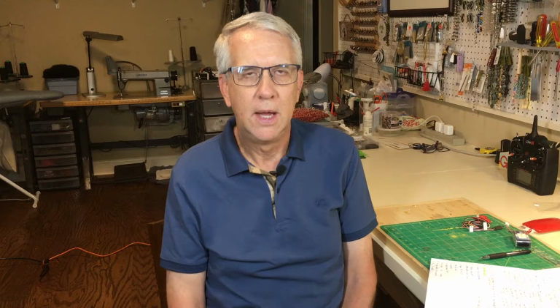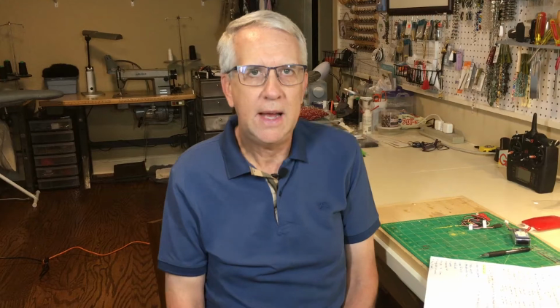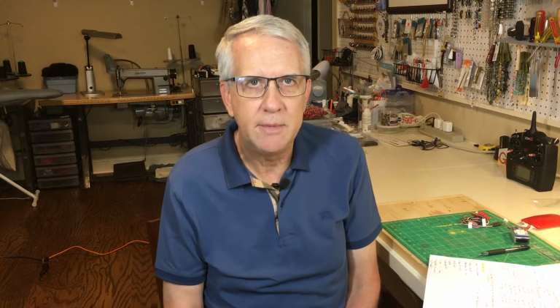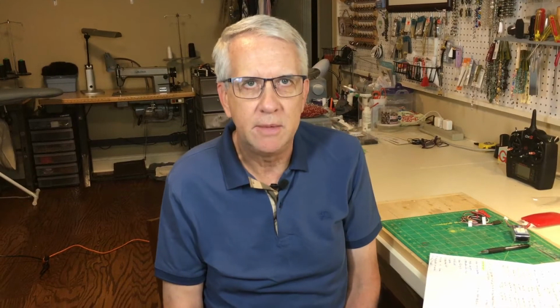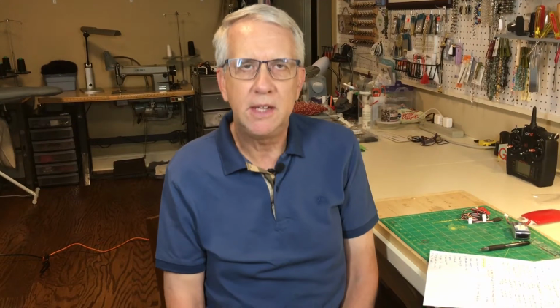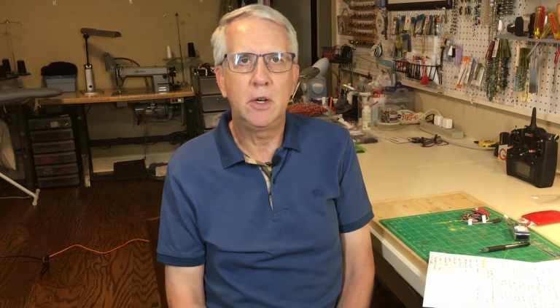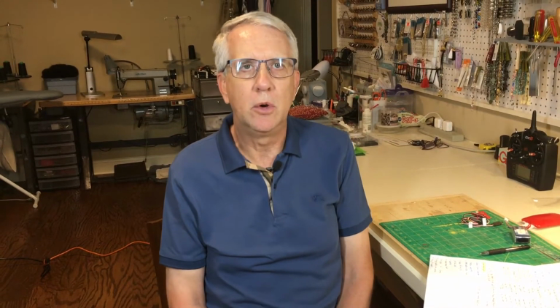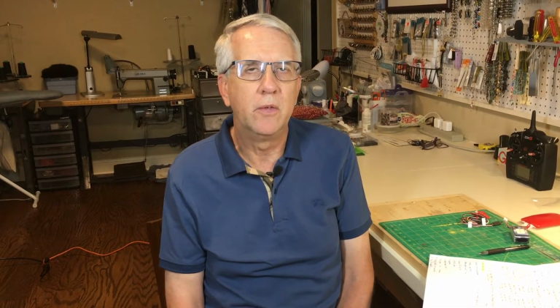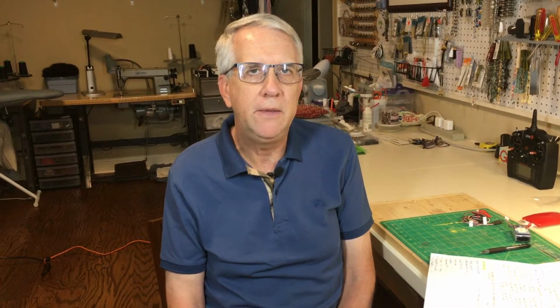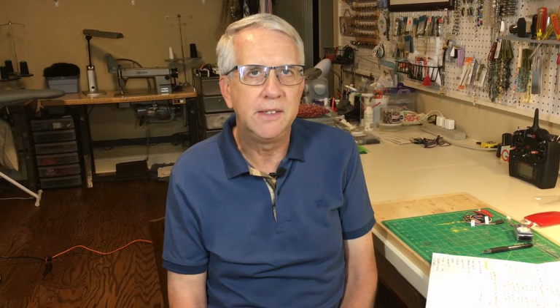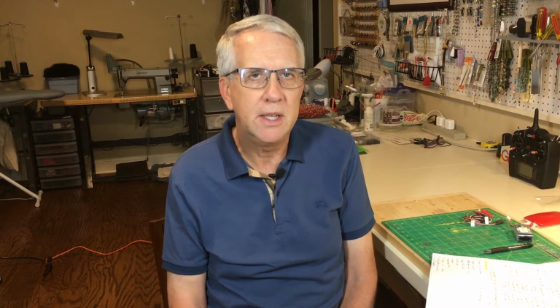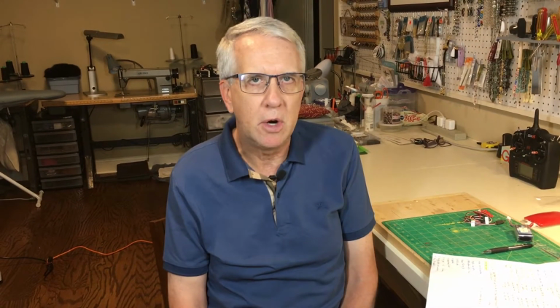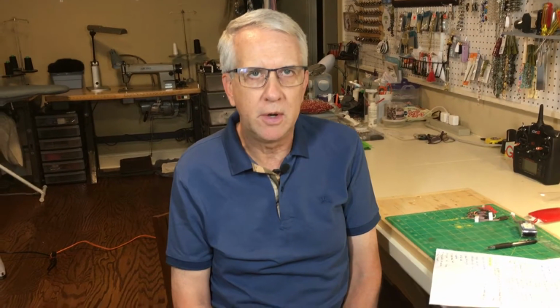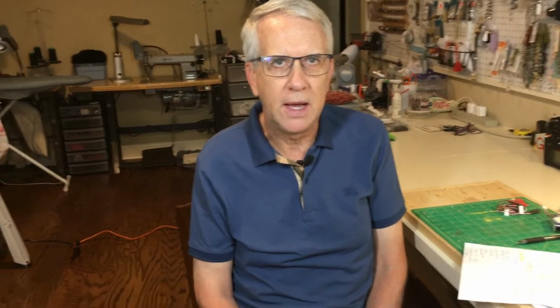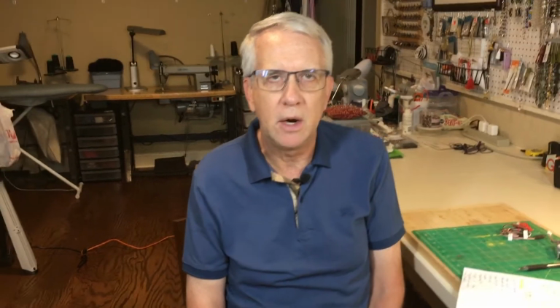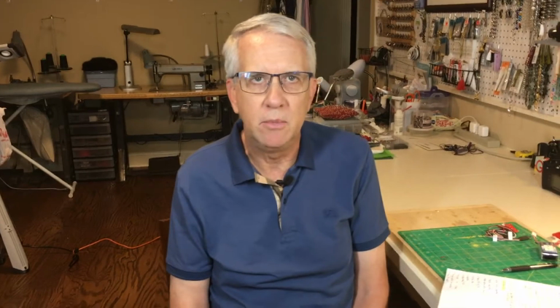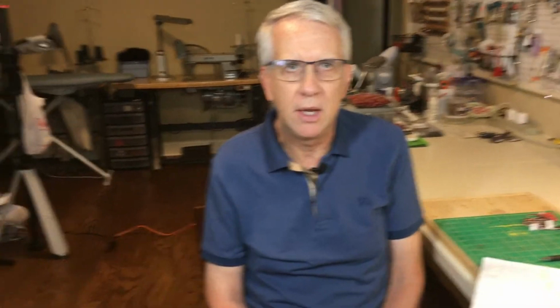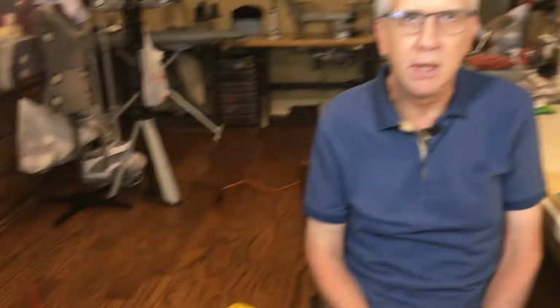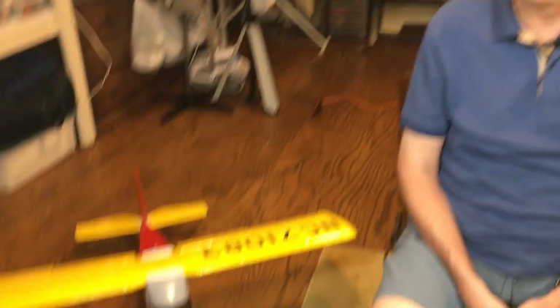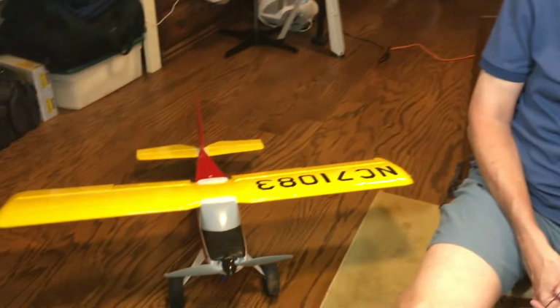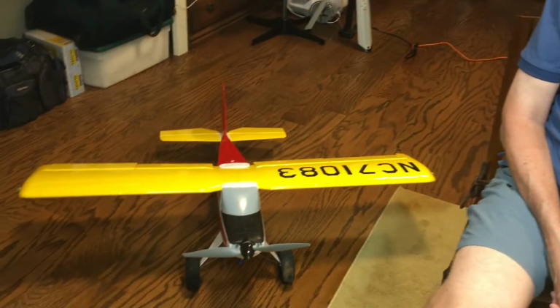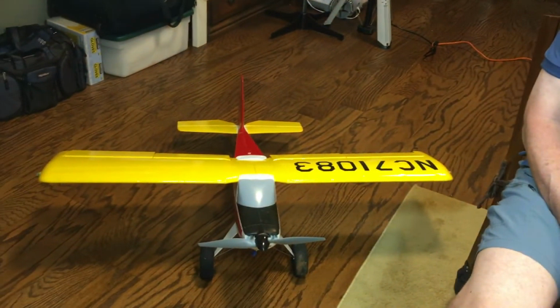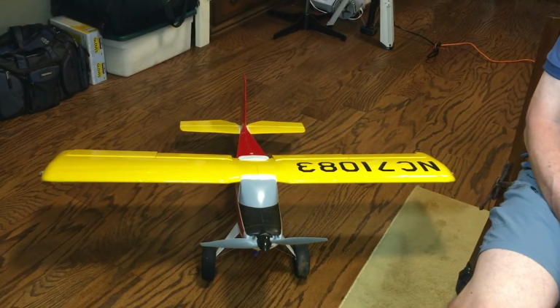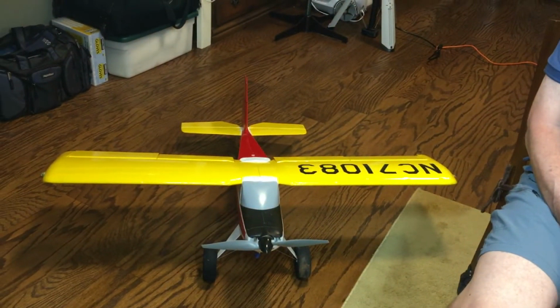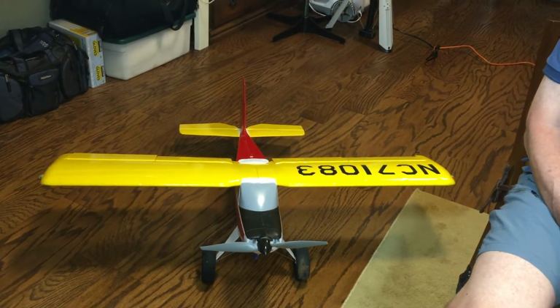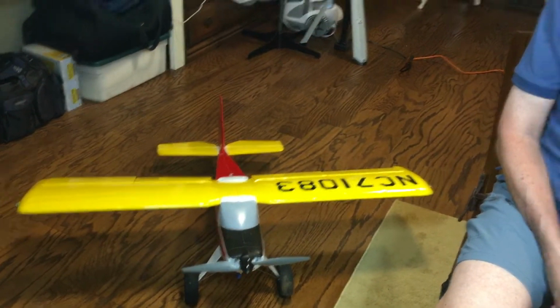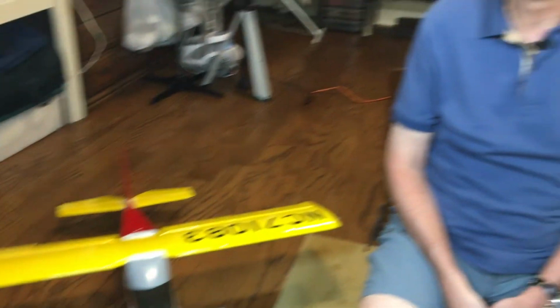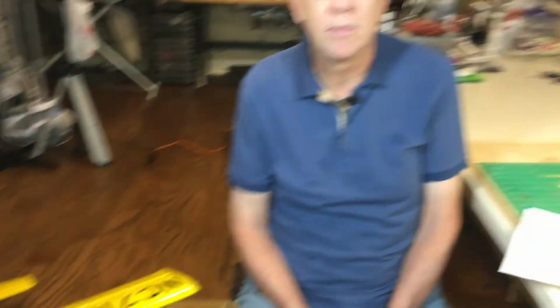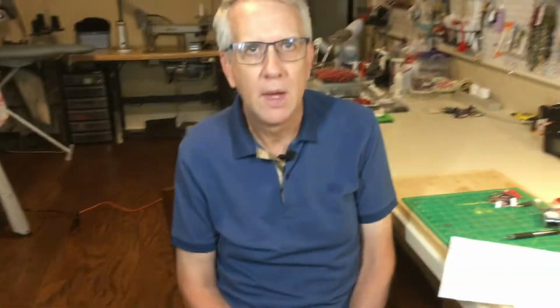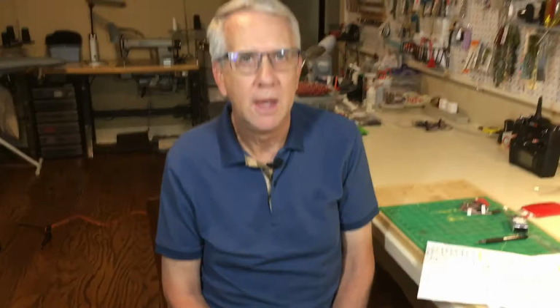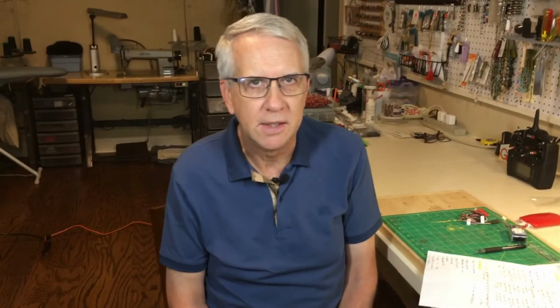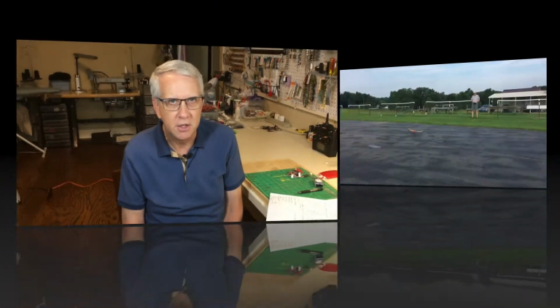Hi, I'm Tim. In today's video, we'll go over E-Flight's Timber Almost Ready to Fly RC Model Airplane. Let's get to it.